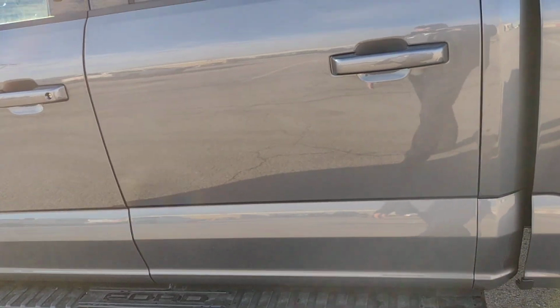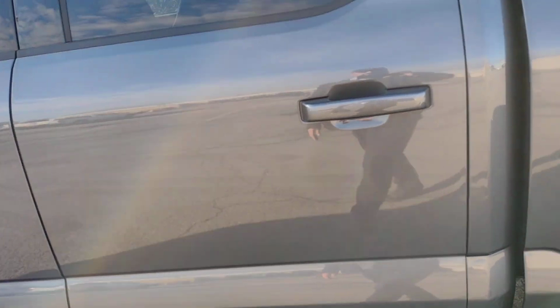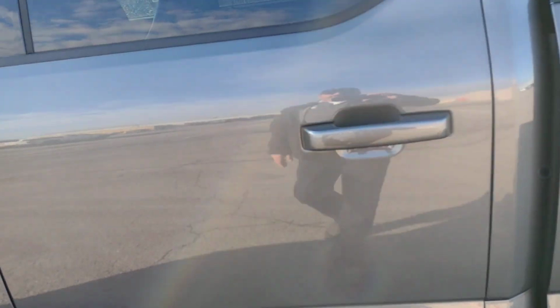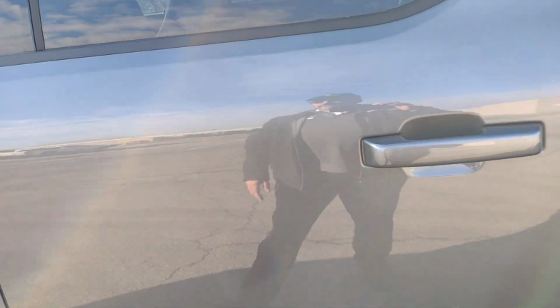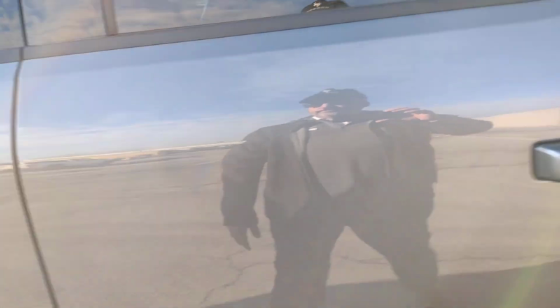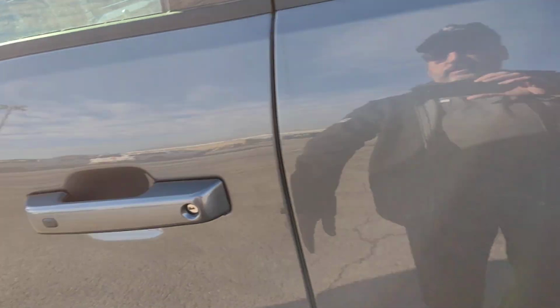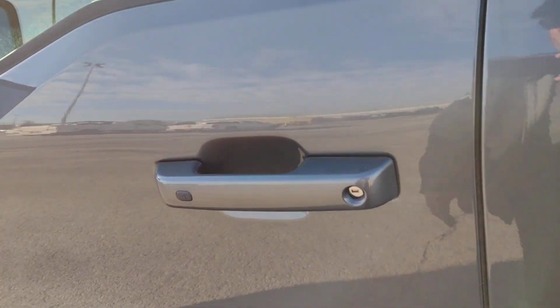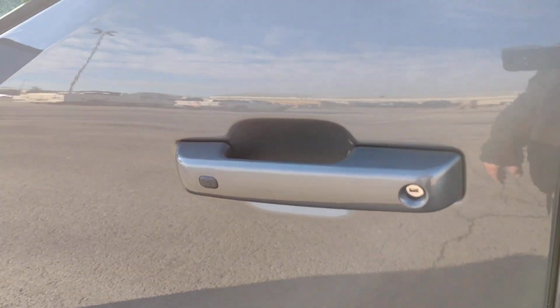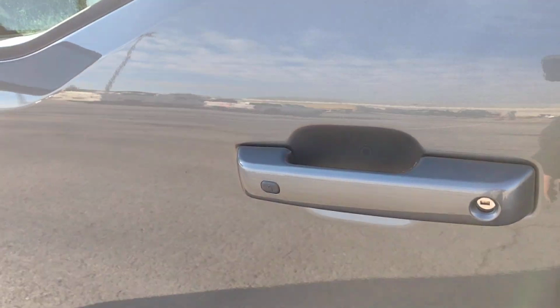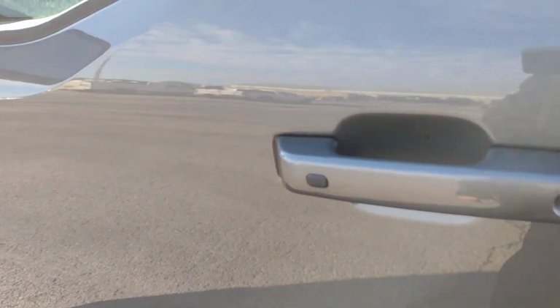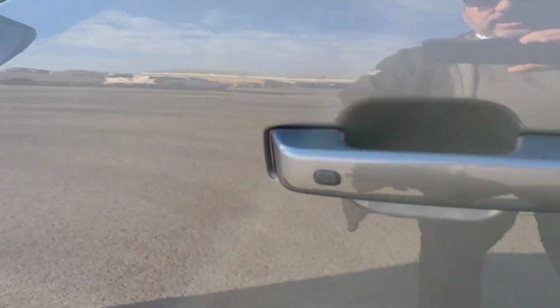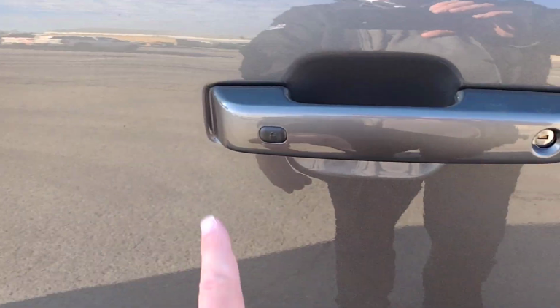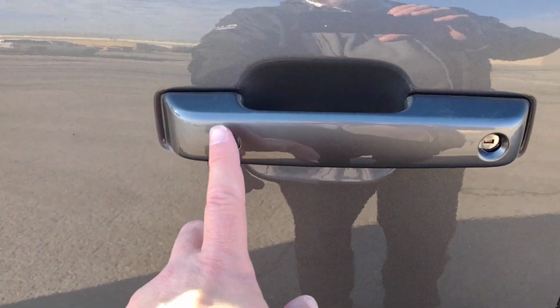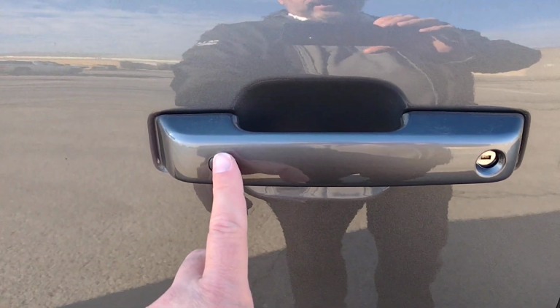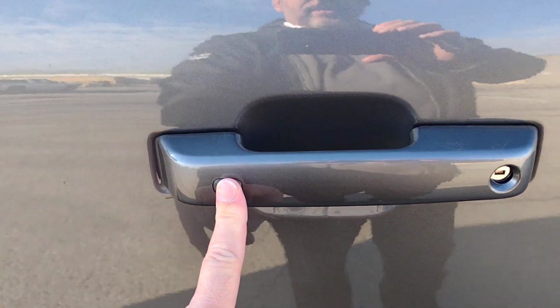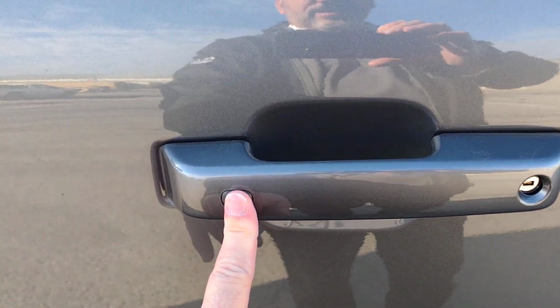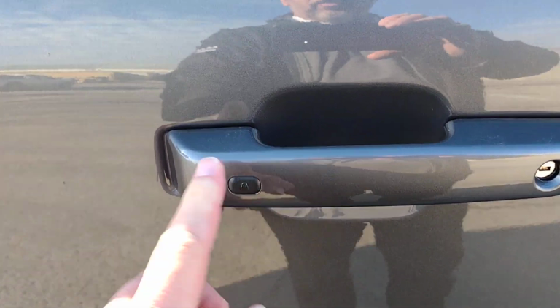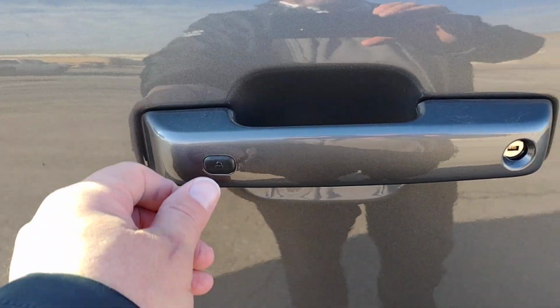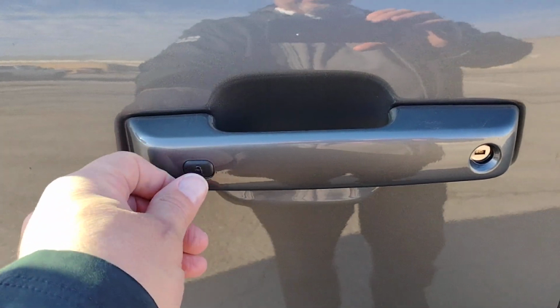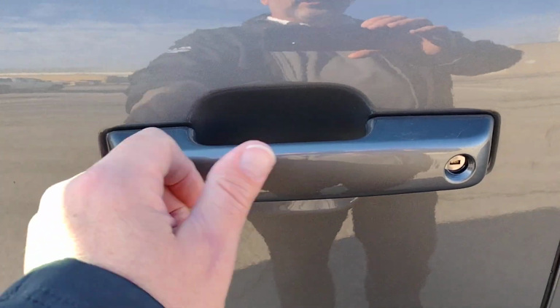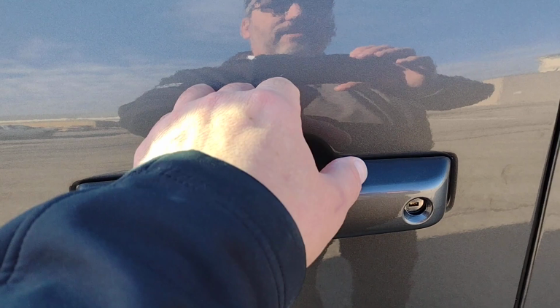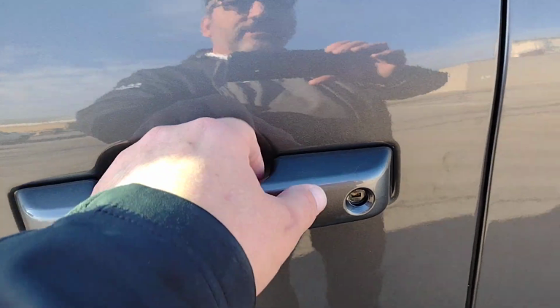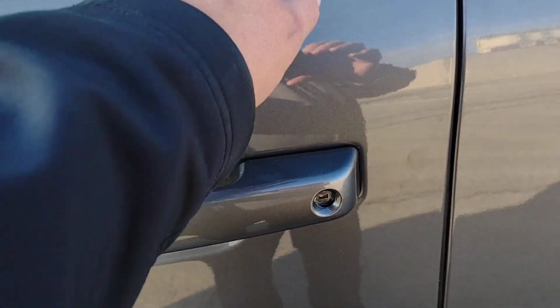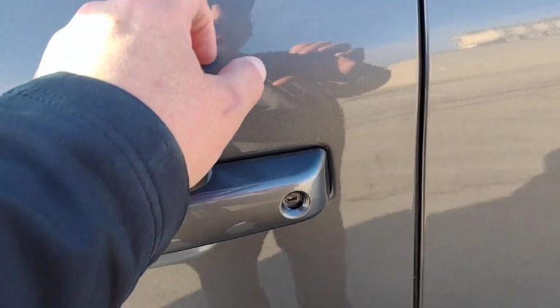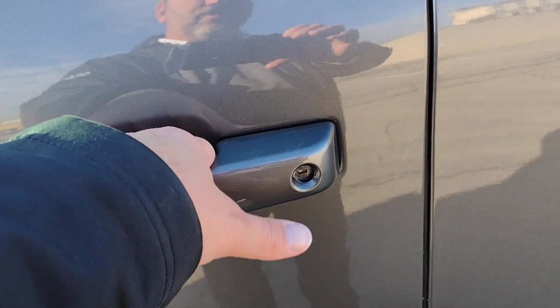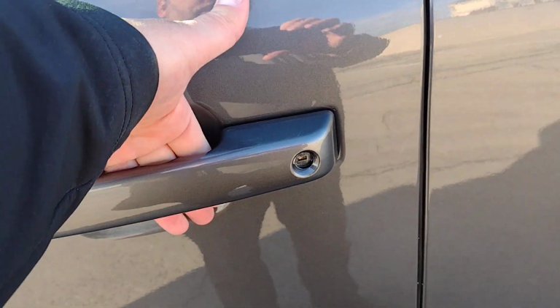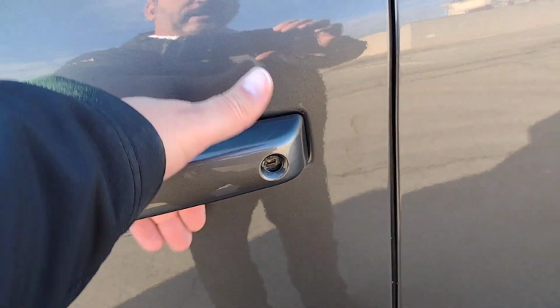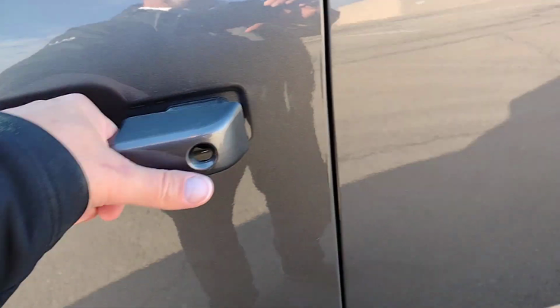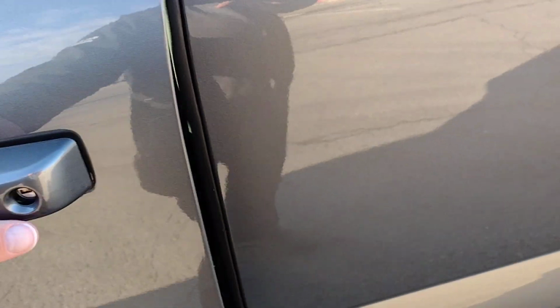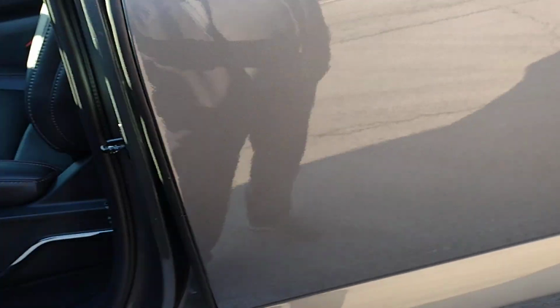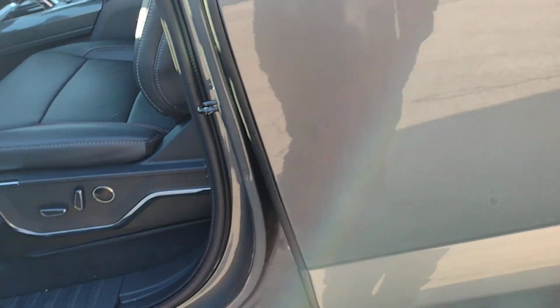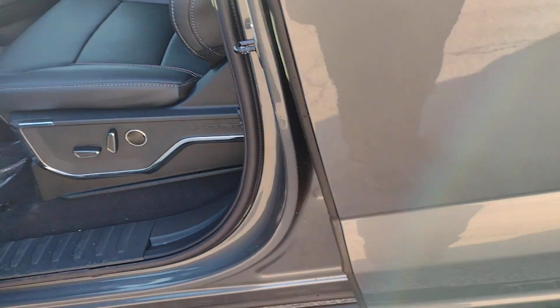This vehicle does have intelligent access. When I touch here, I can lock the doors. When I pull the handle, I can unlock them.